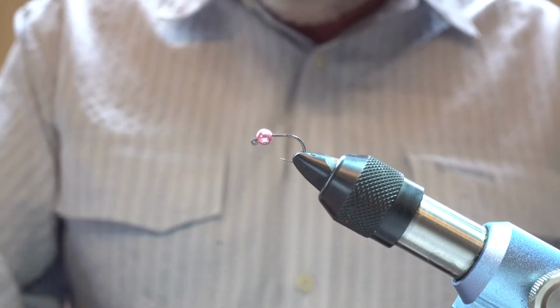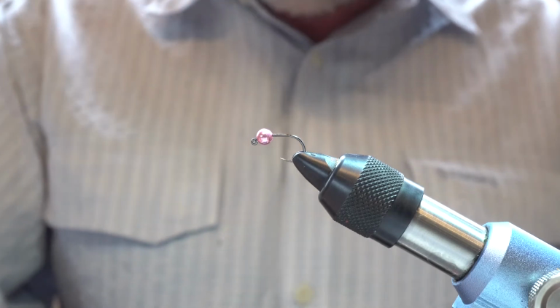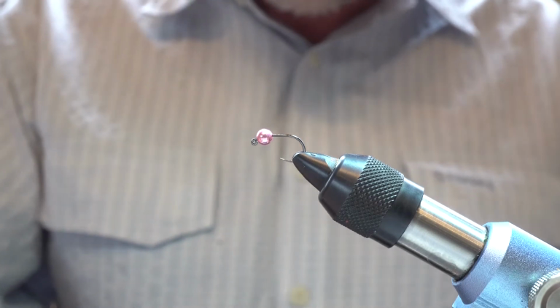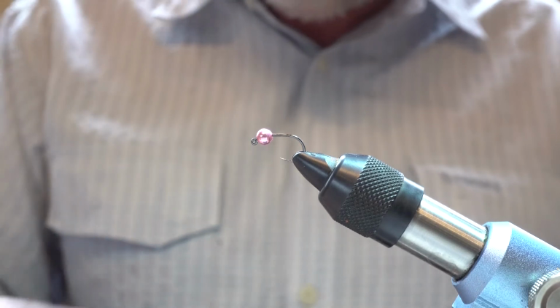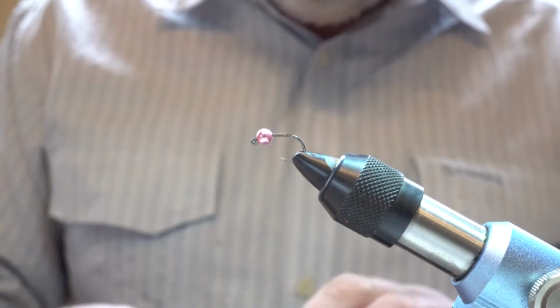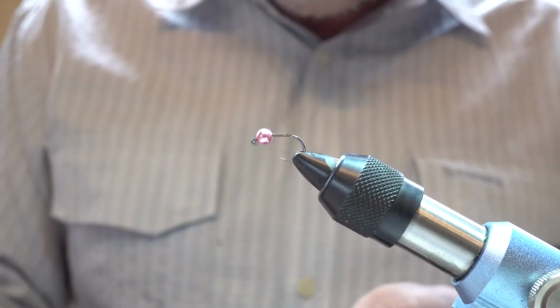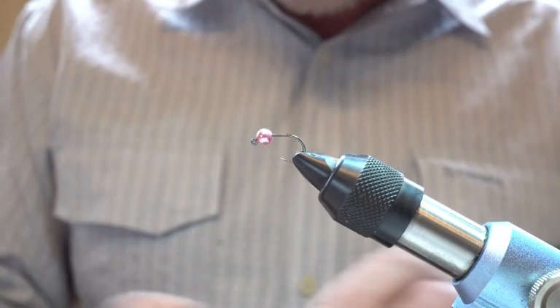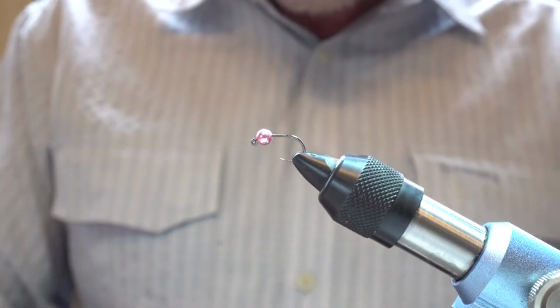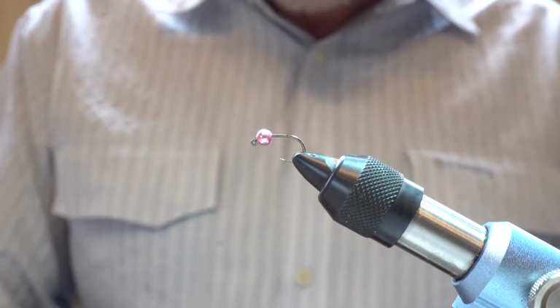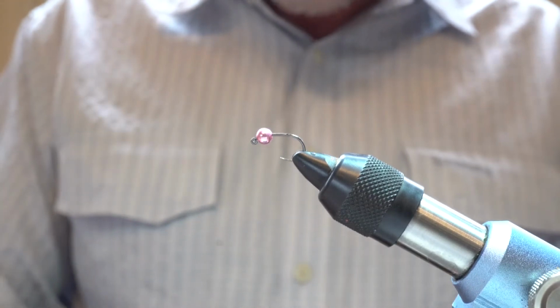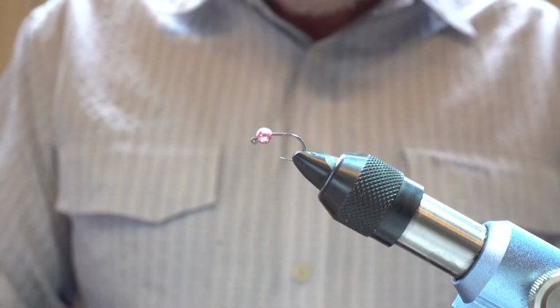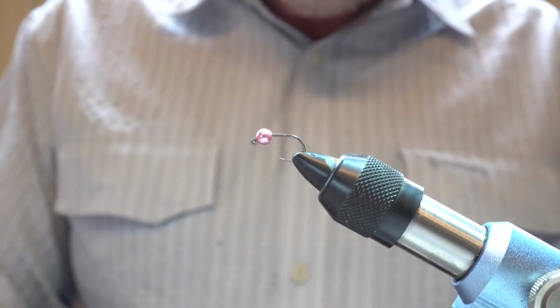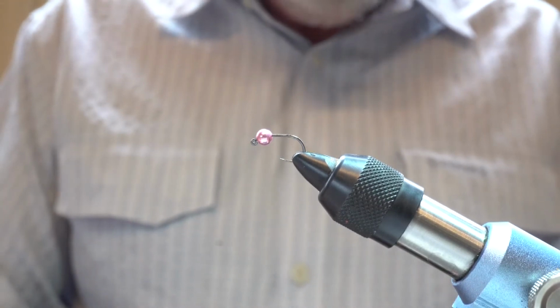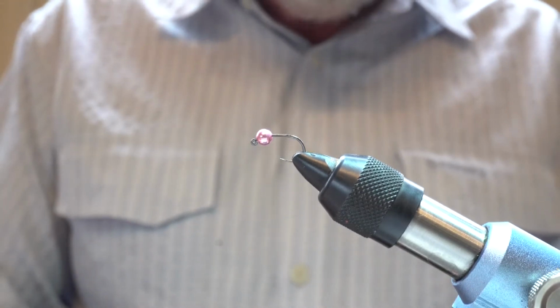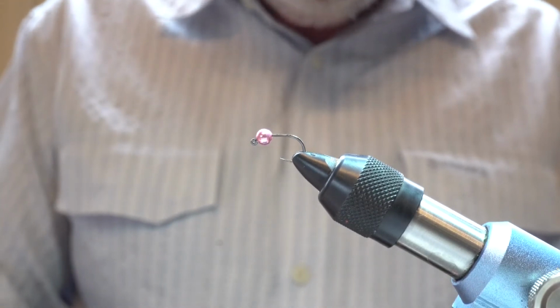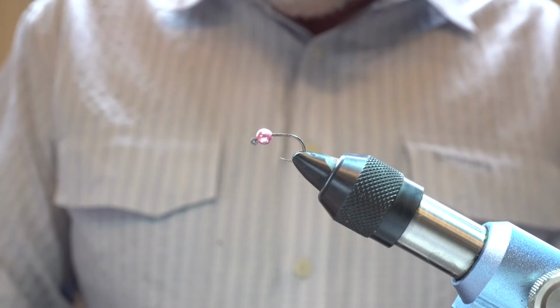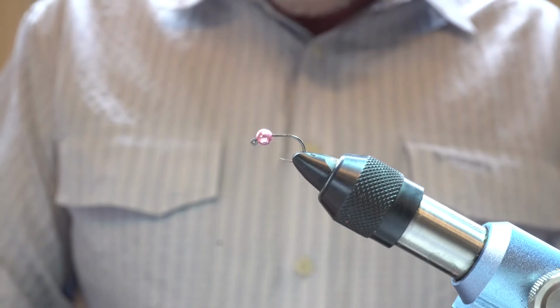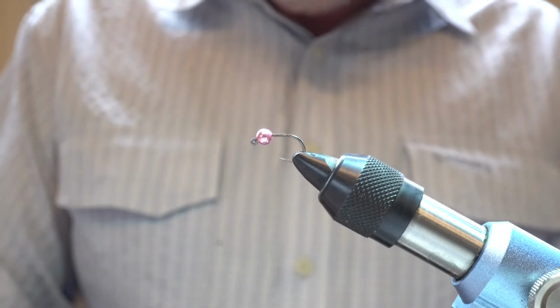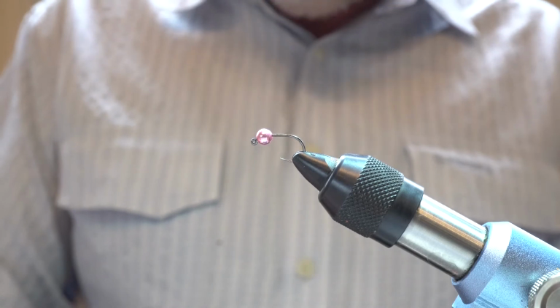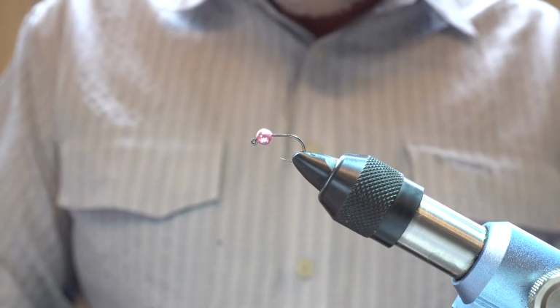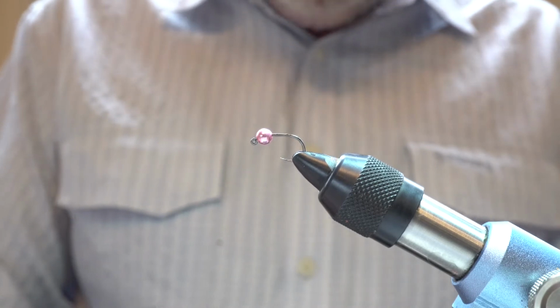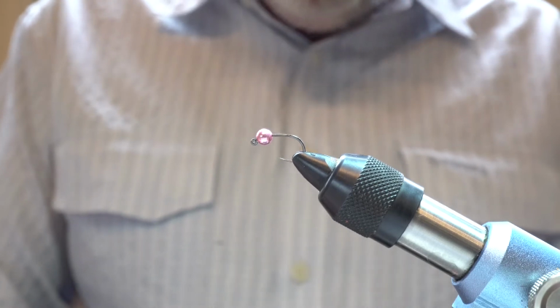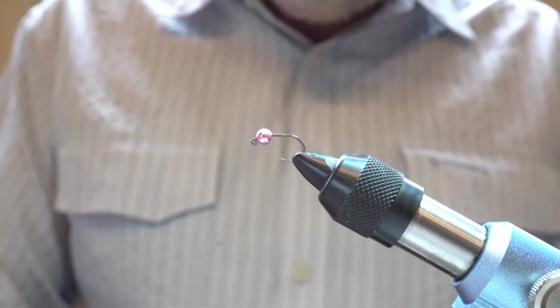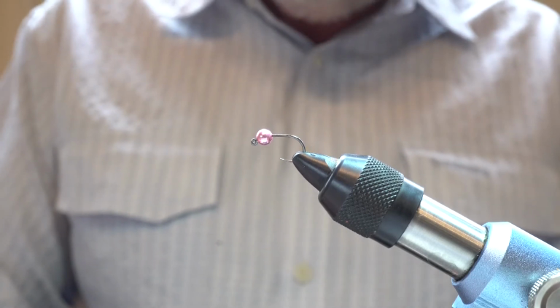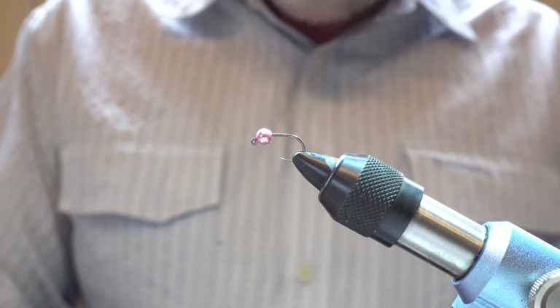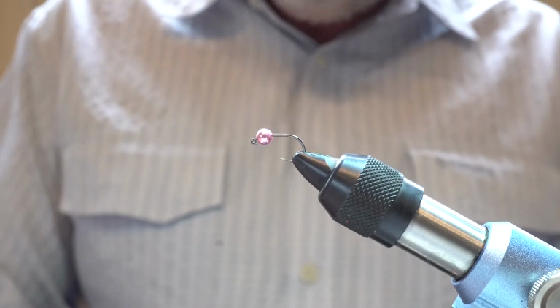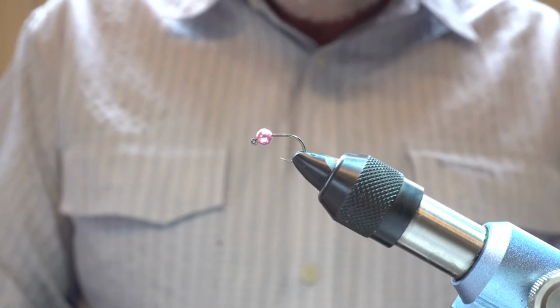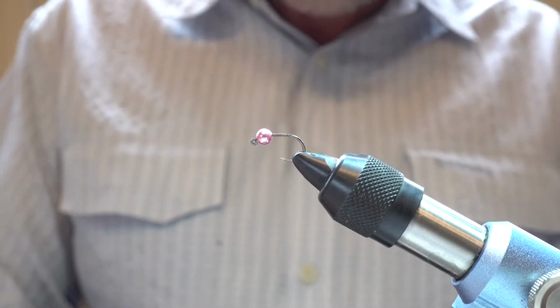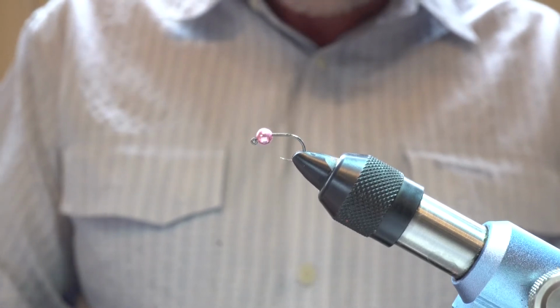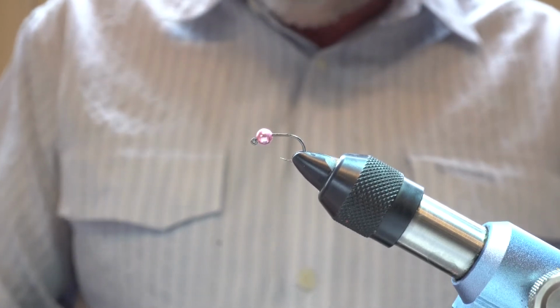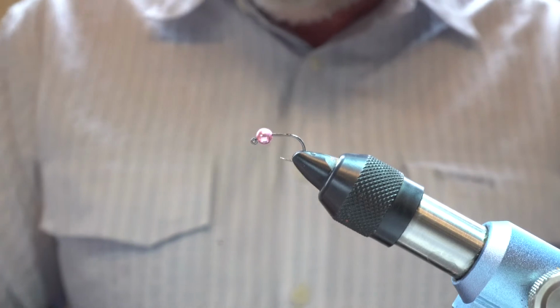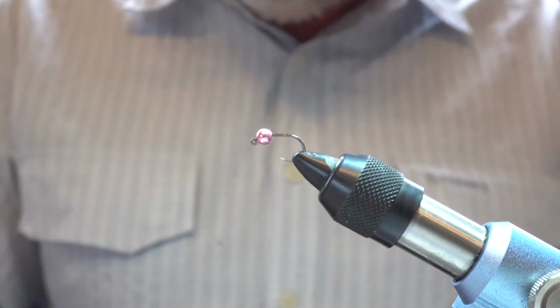It's a very effective fly particularly when you've got high water or discoloured water, so as an early season fly it really is a very effective fly.